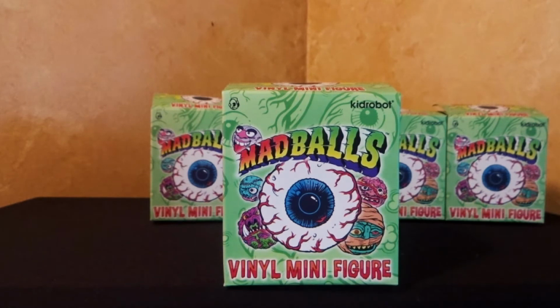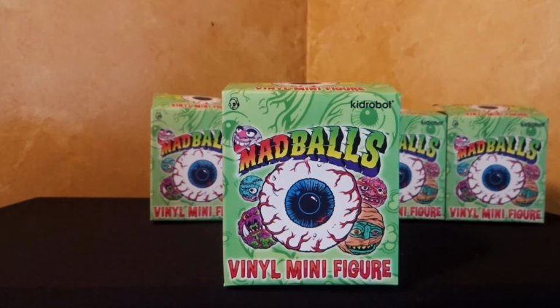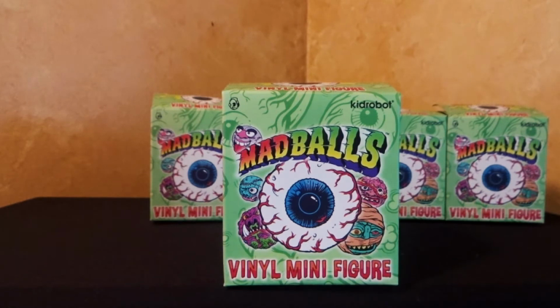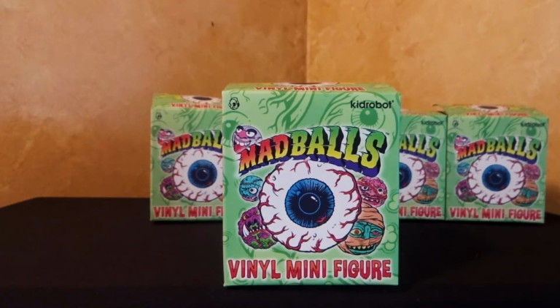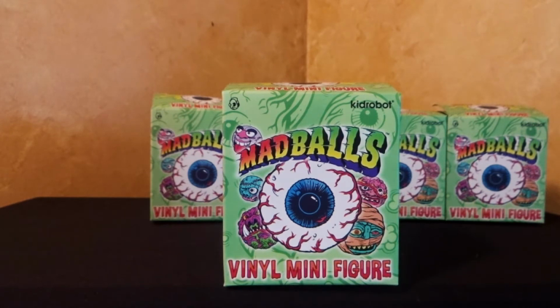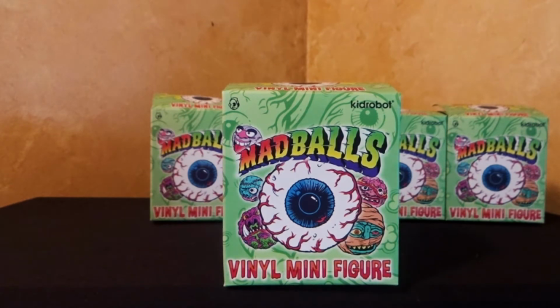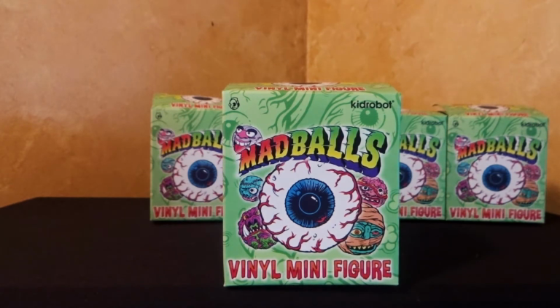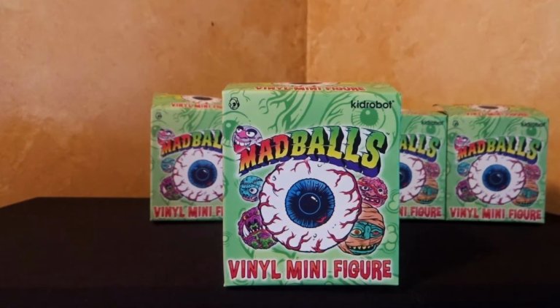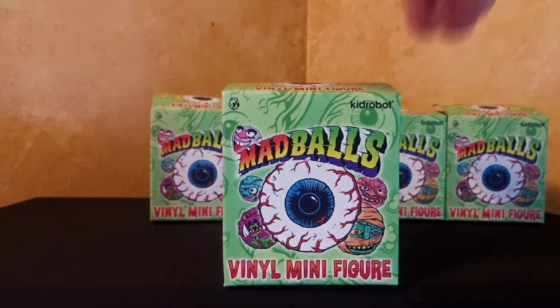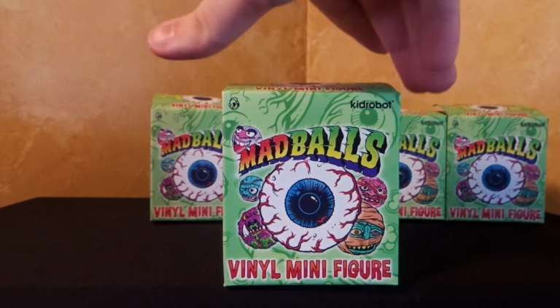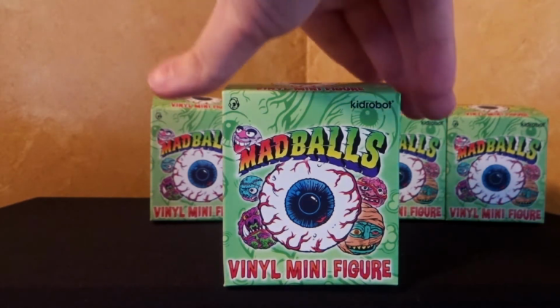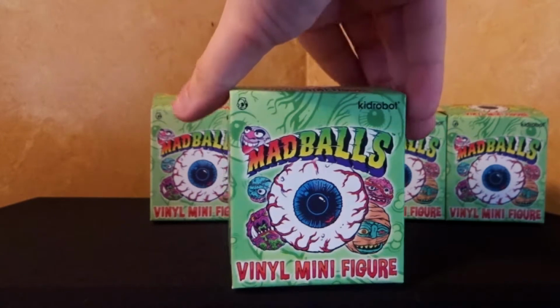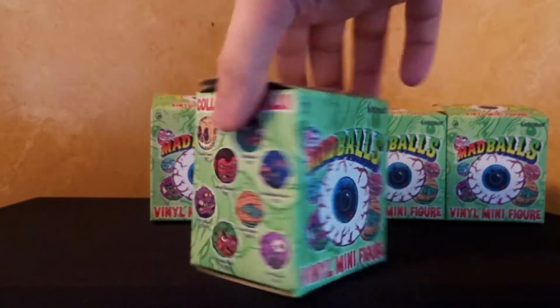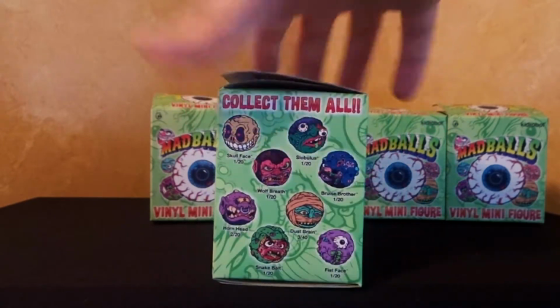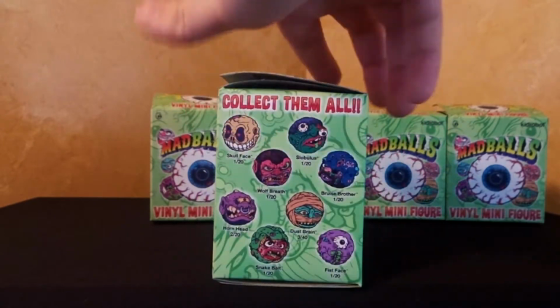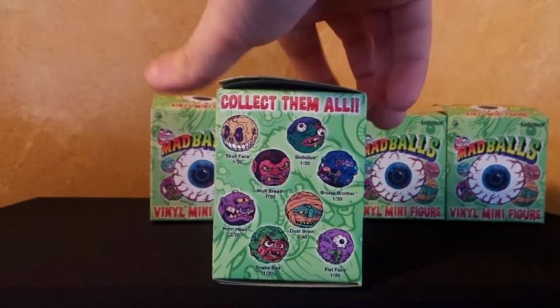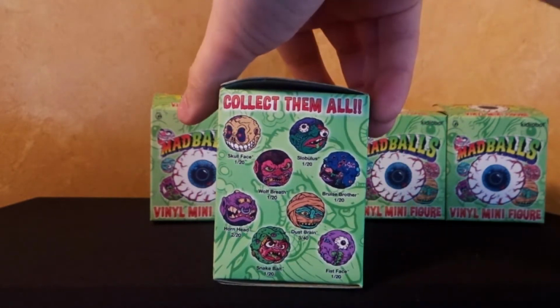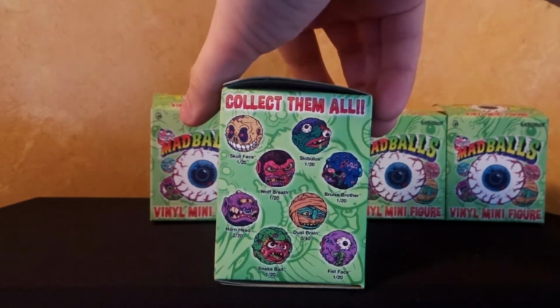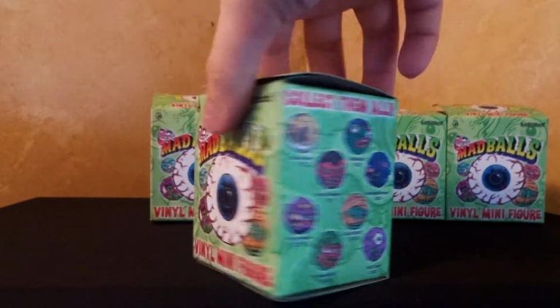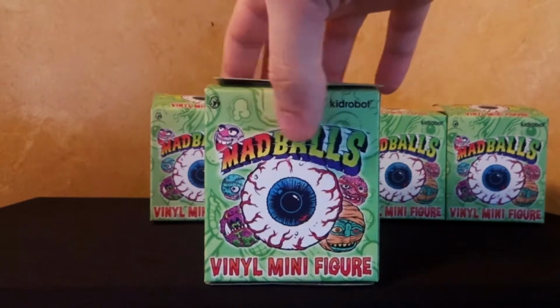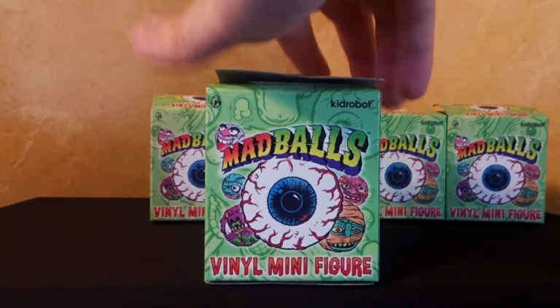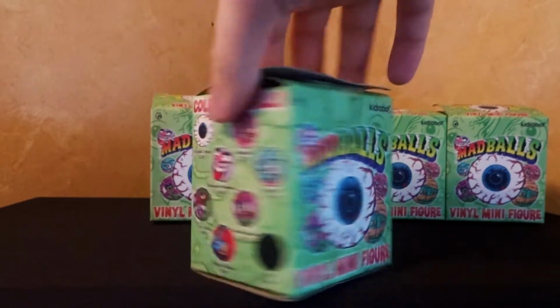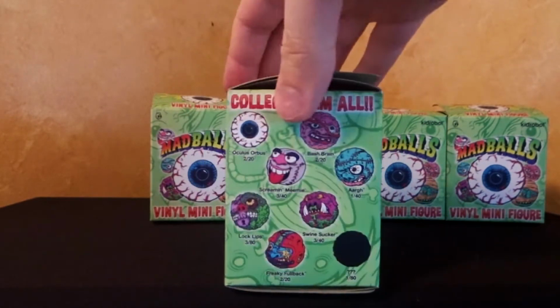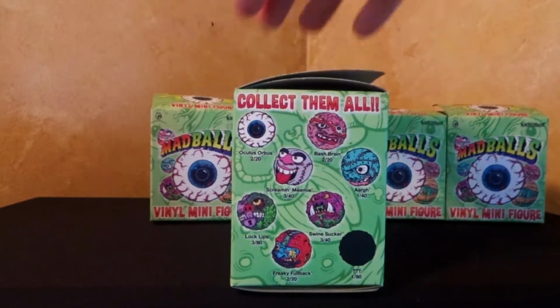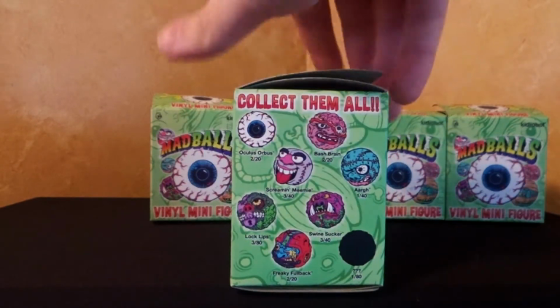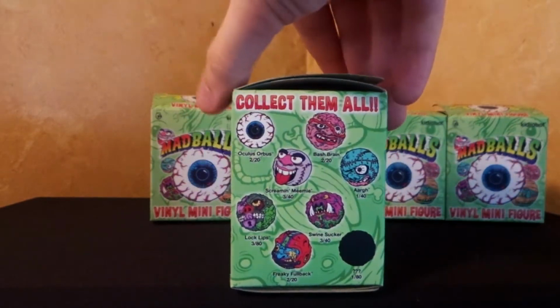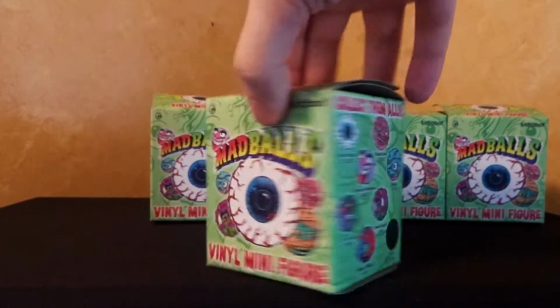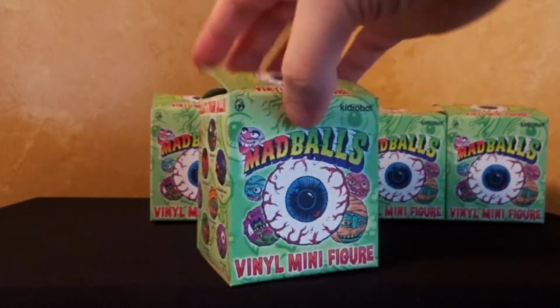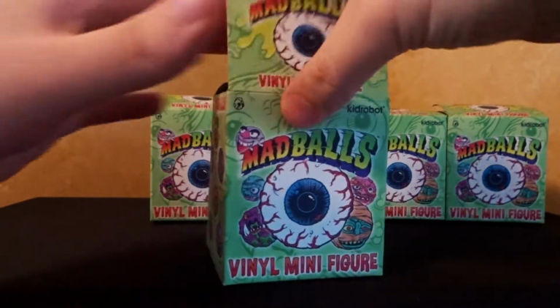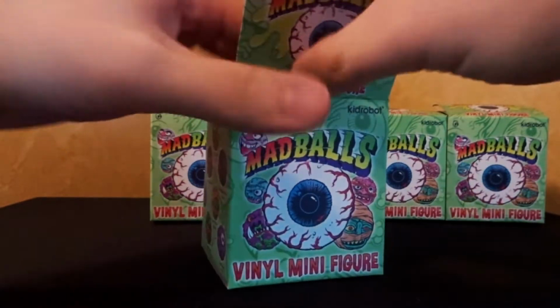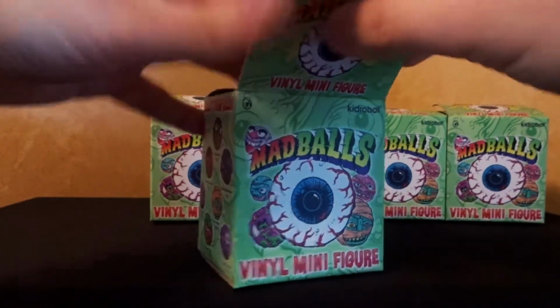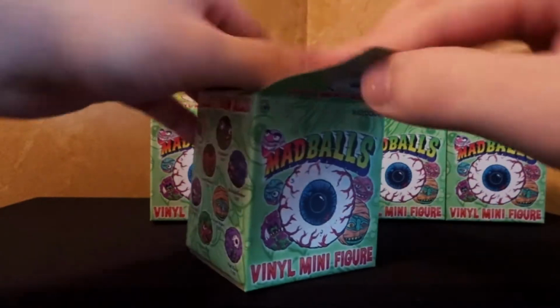So far I haven't gotten any doubles, which is really lucky. And hopefully with these five new ones I have here, you're not going to get any doubles this time. So let's dig into these and see what the first one is.